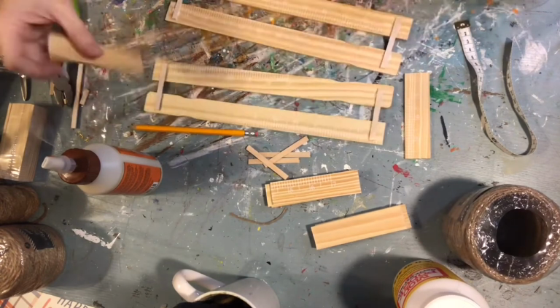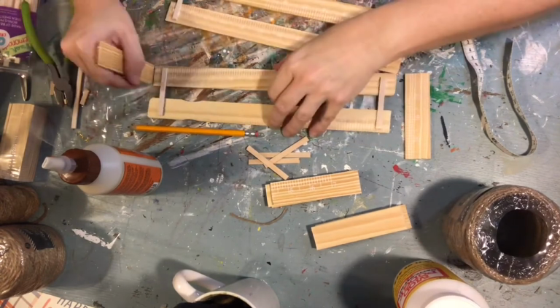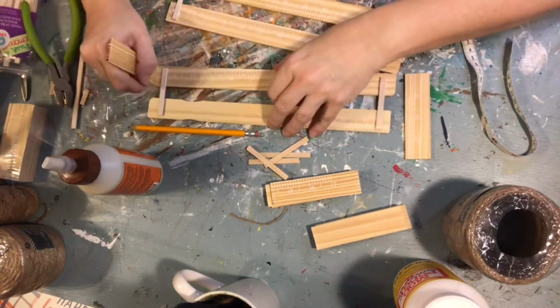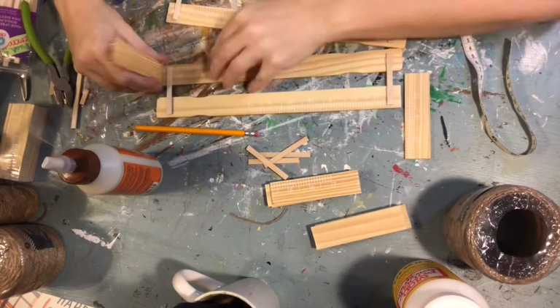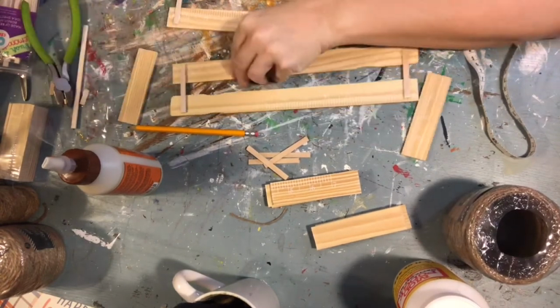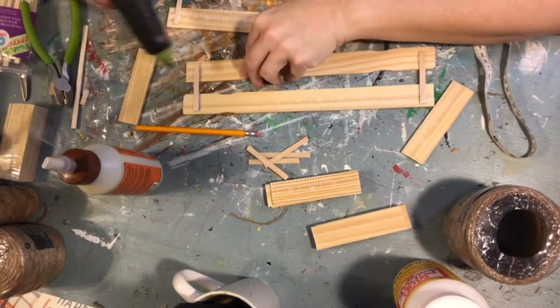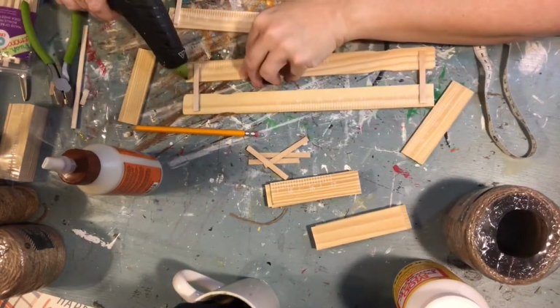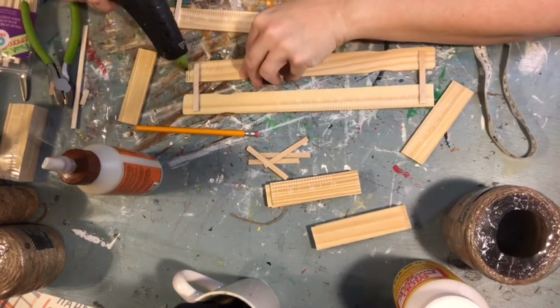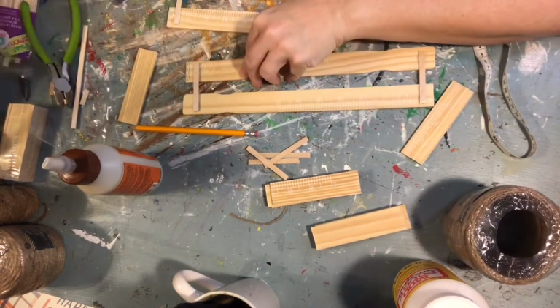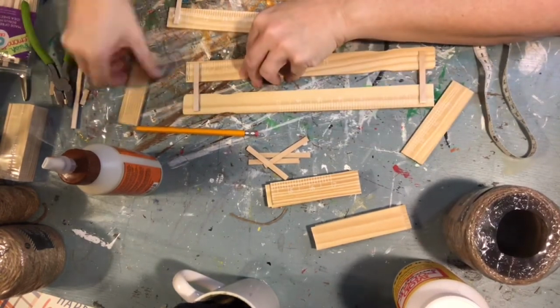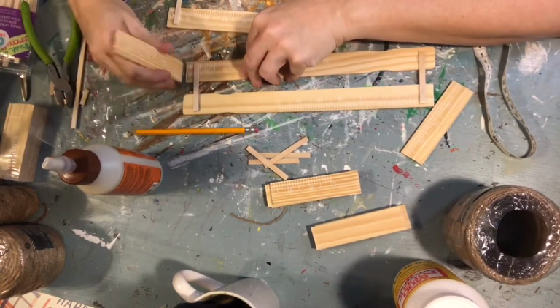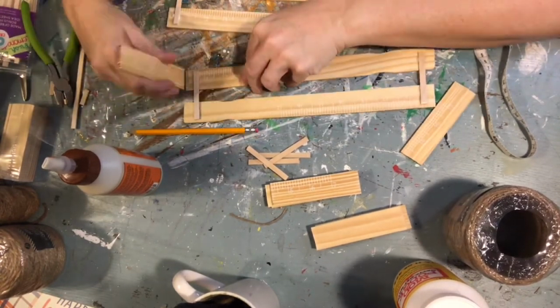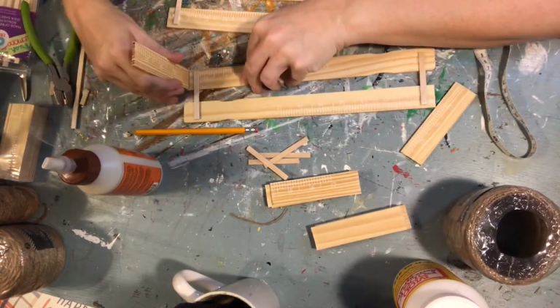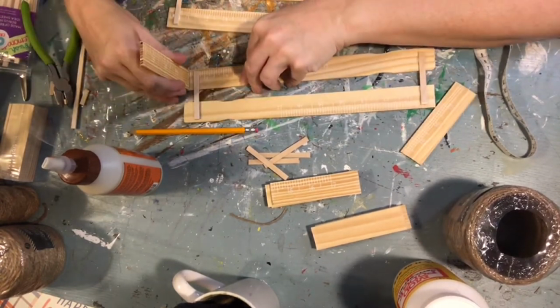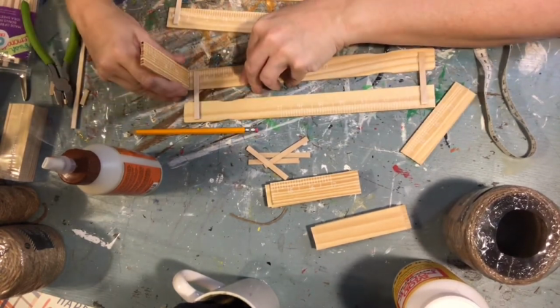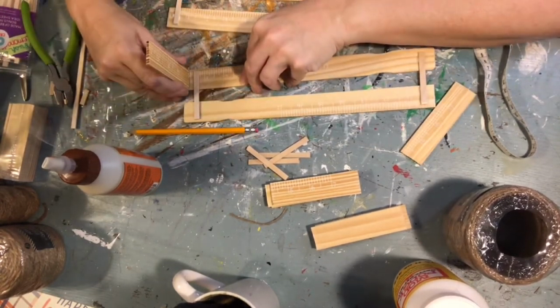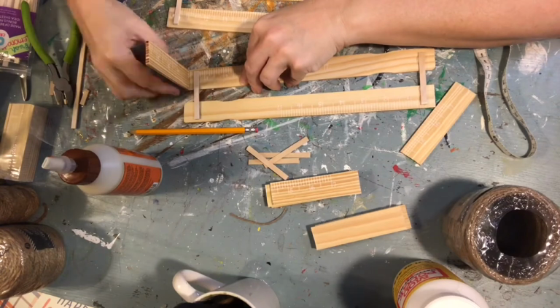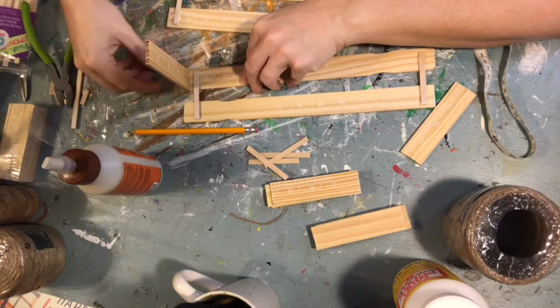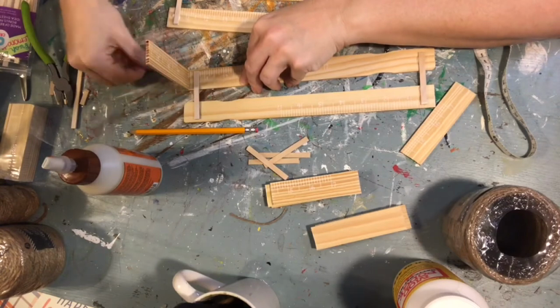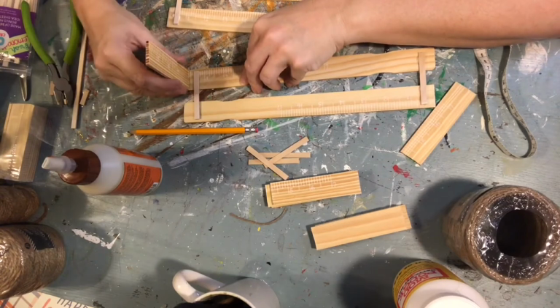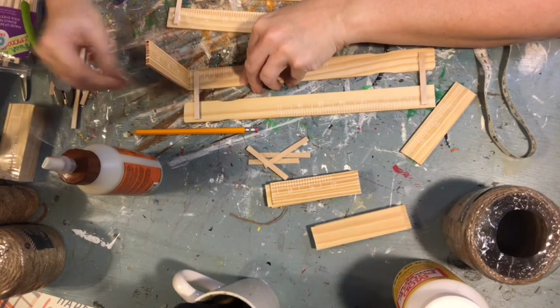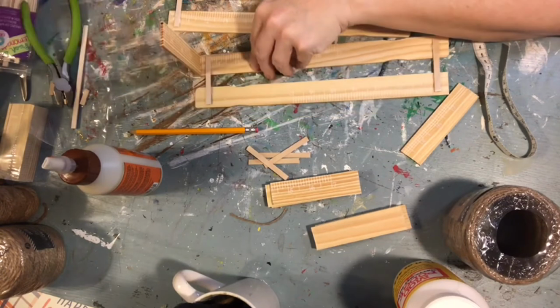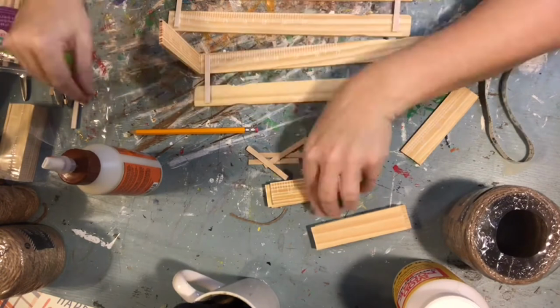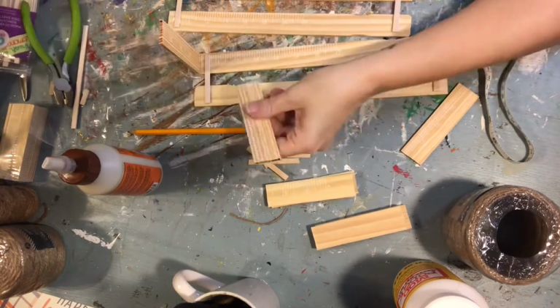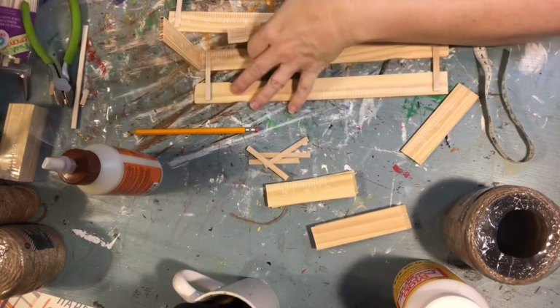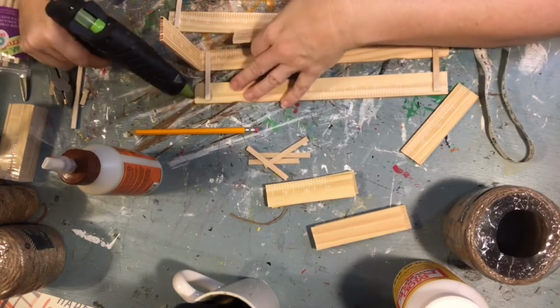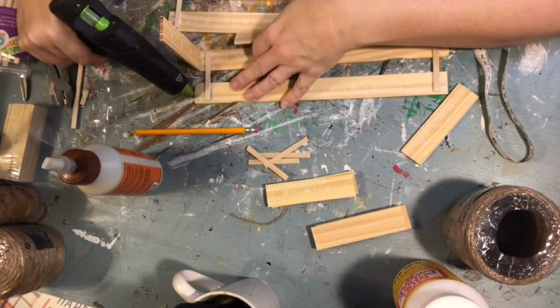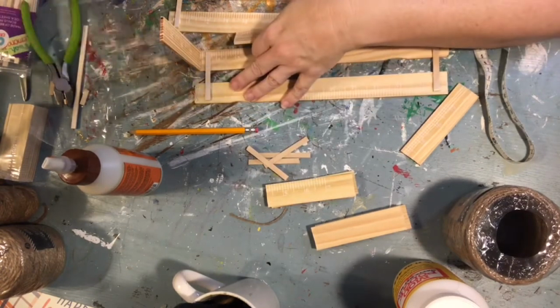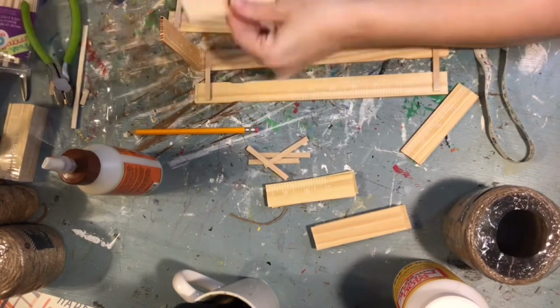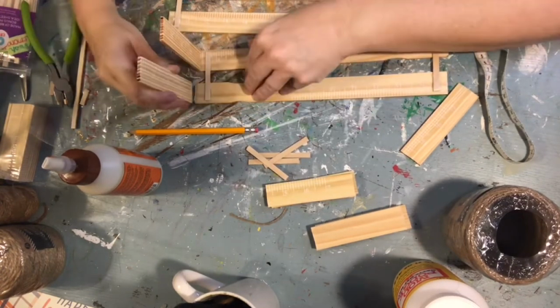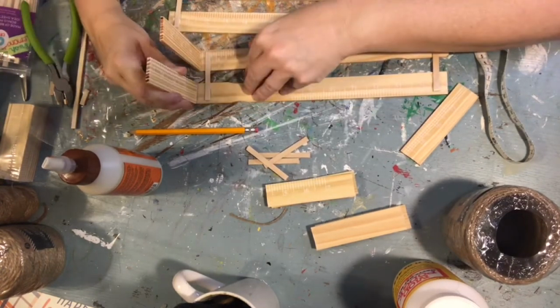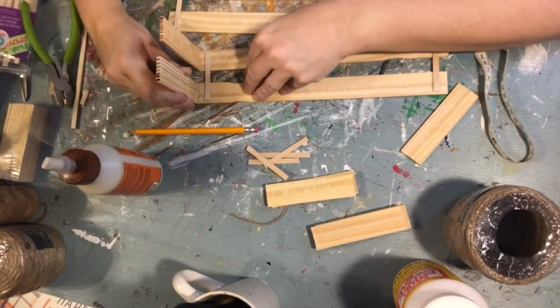Next, I go ahead and glue my side pieces to the ends of my slats before I connect them with the craft sticks.